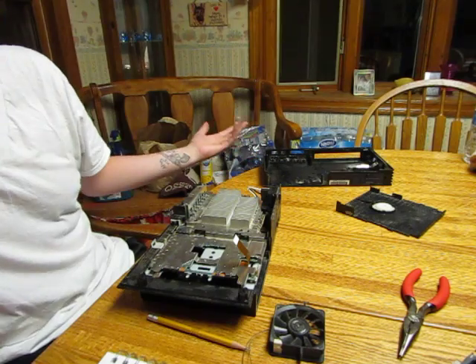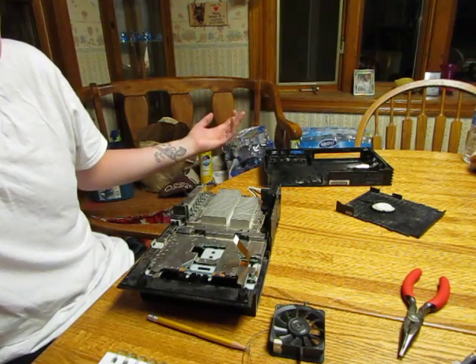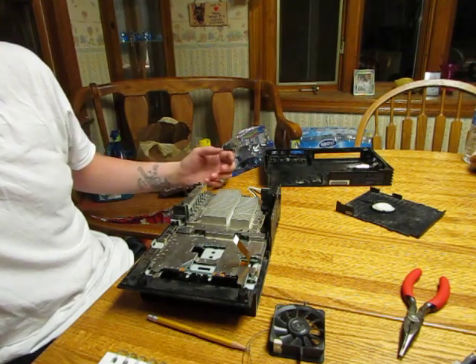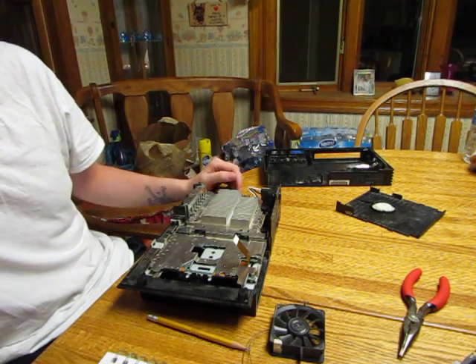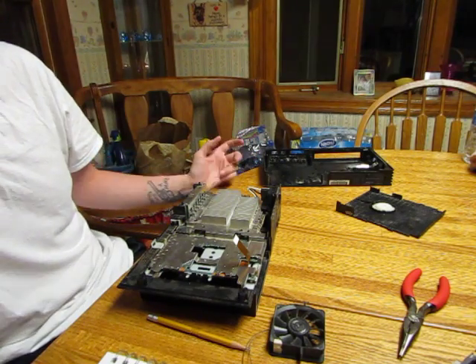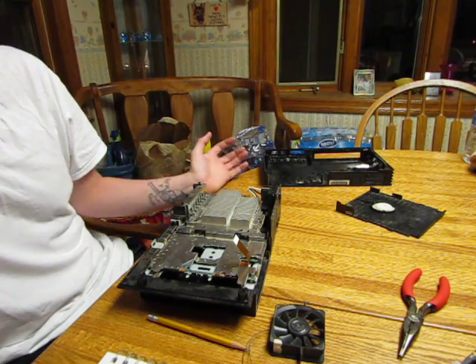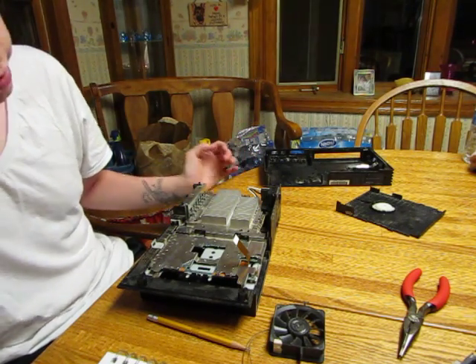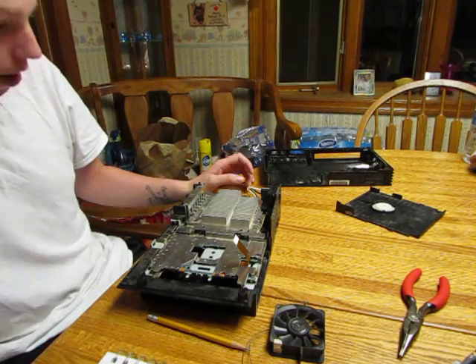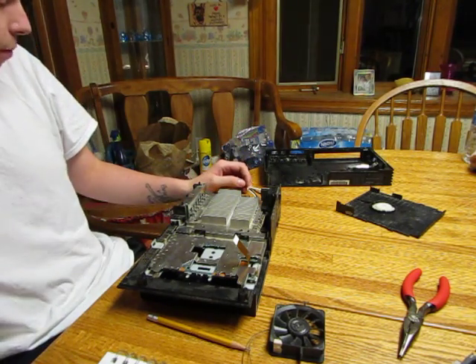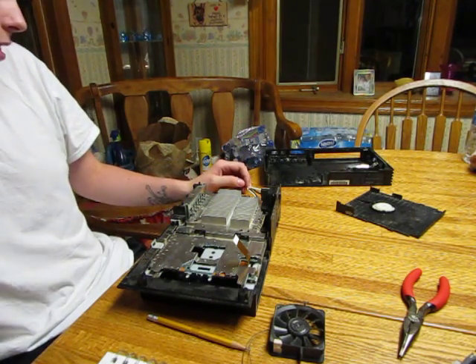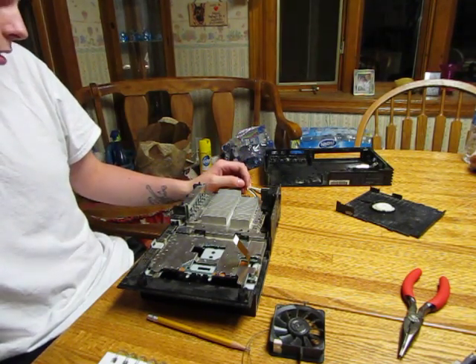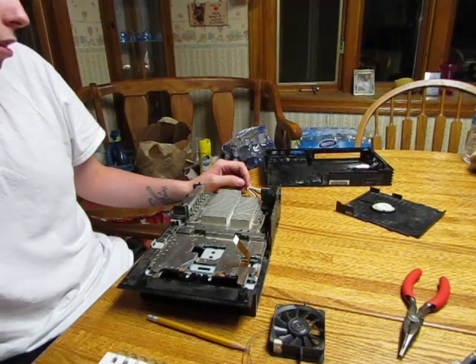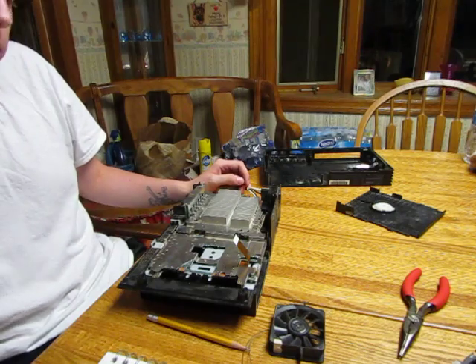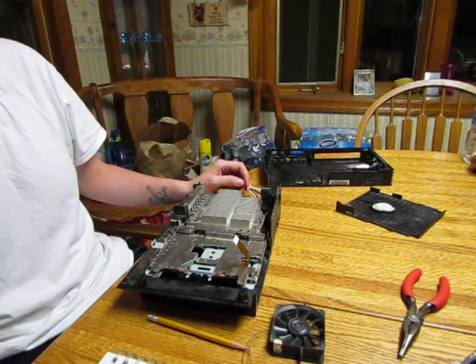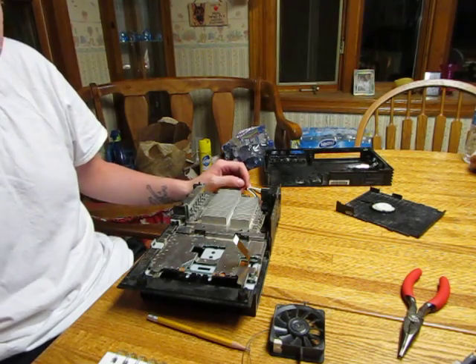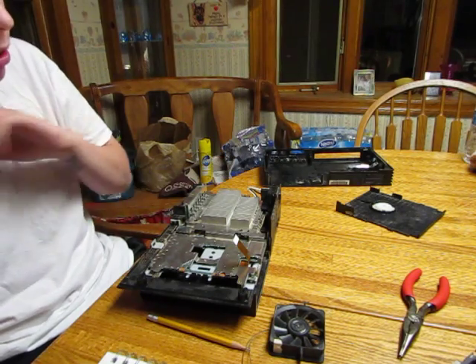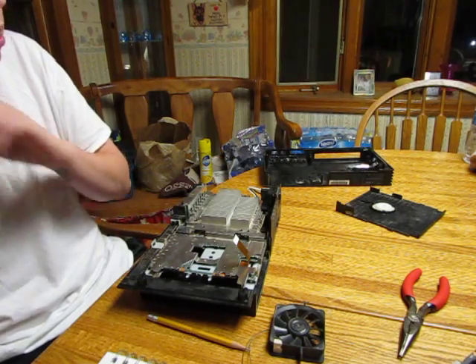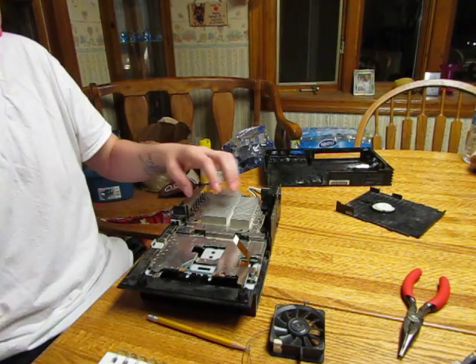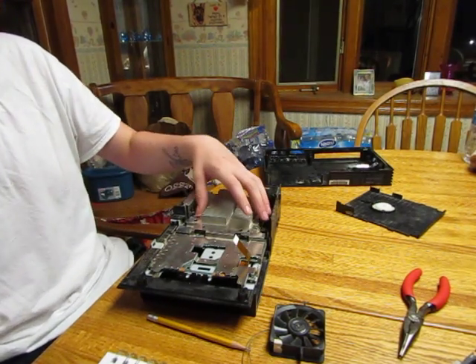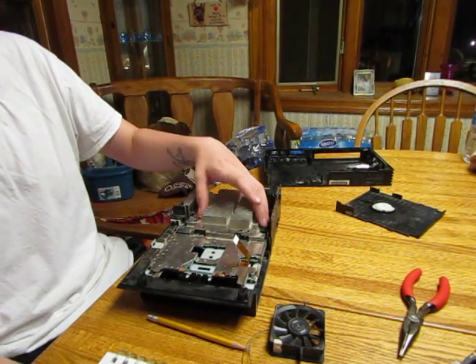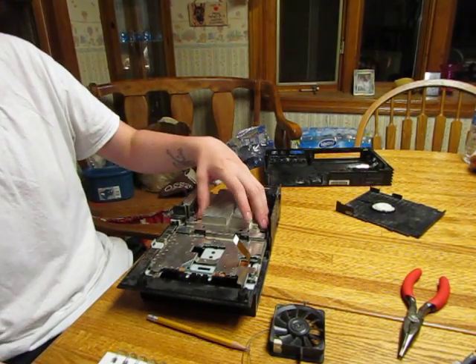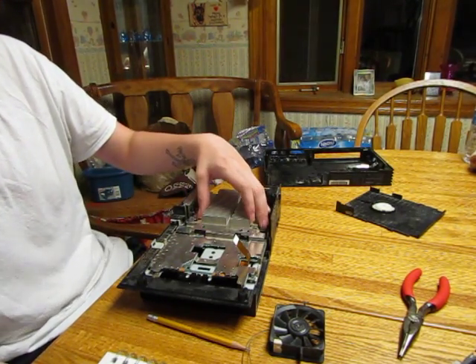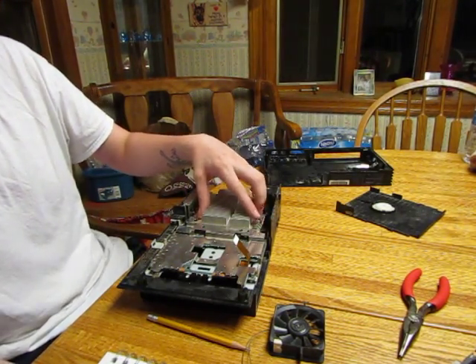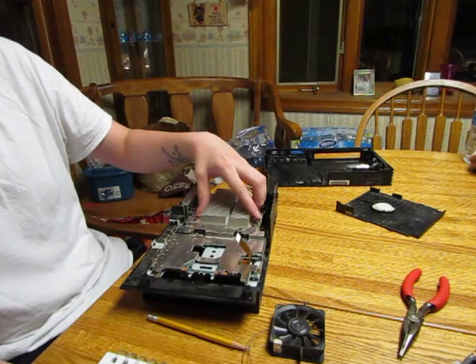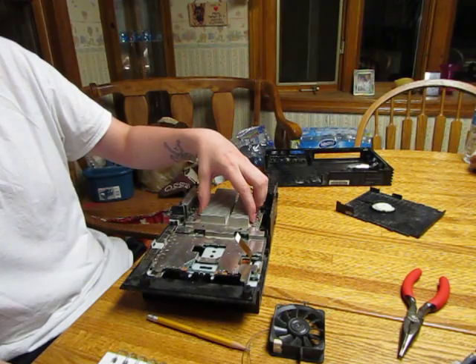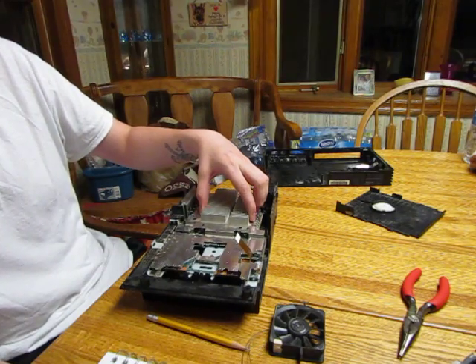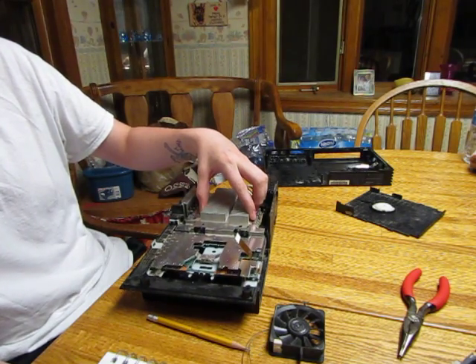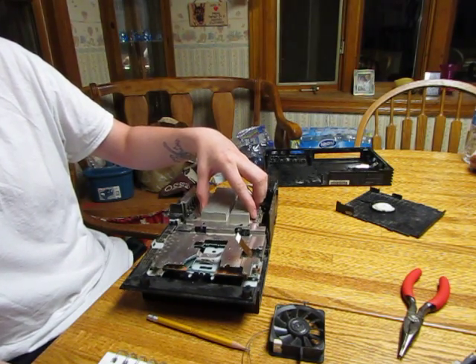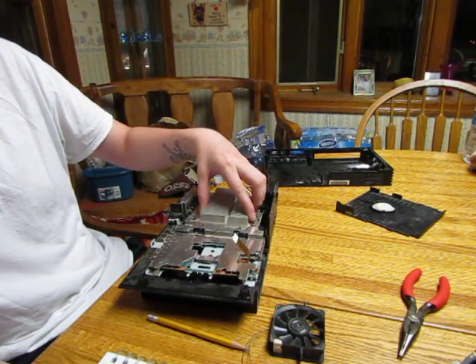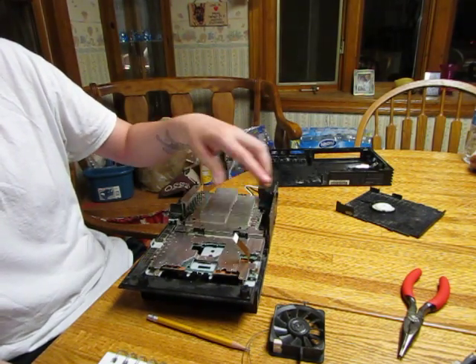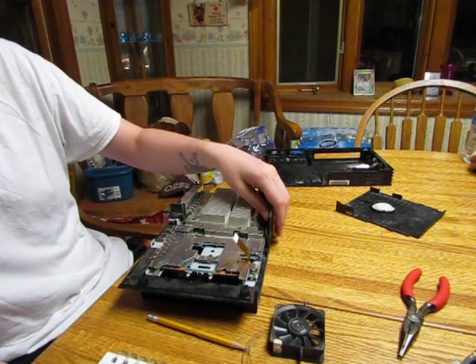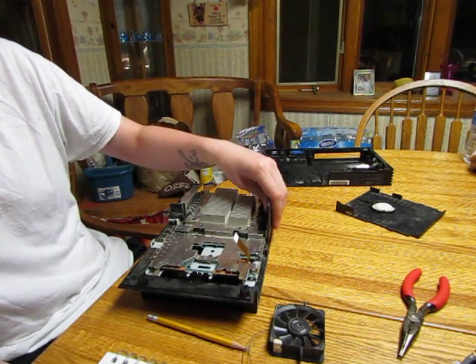Let's pretend it's 2004. Back then this was cutting-edge technology. The Toshiba and Sony Emotion Engine was actually very innovative.